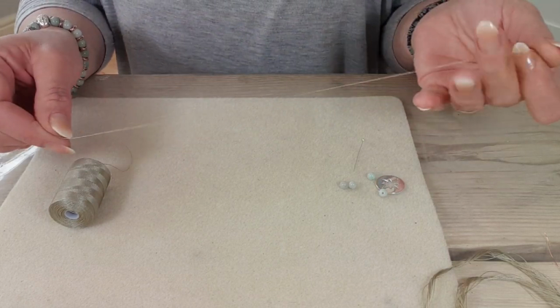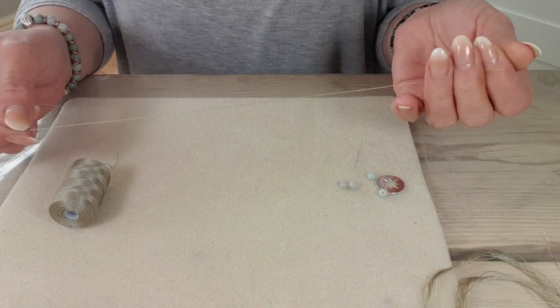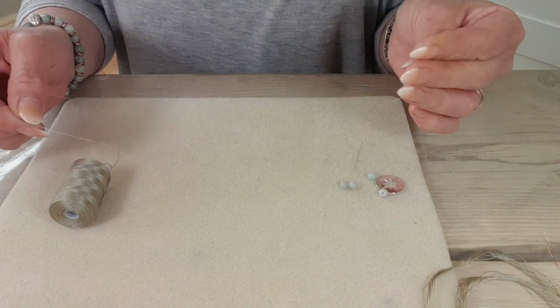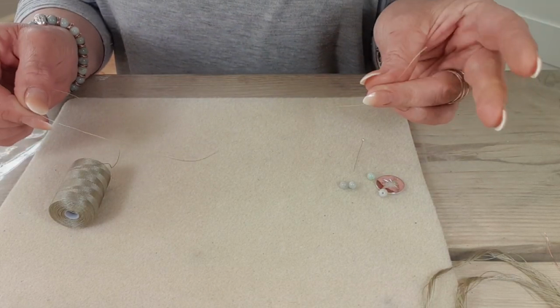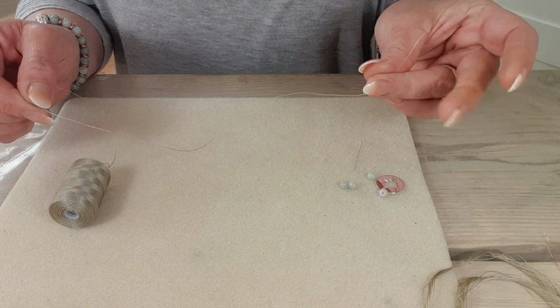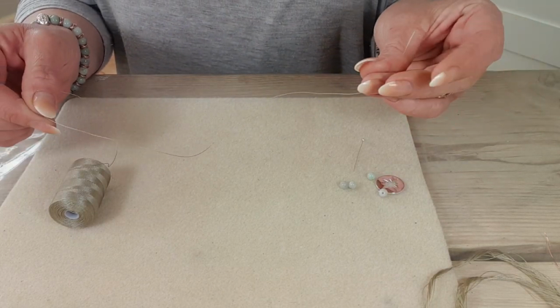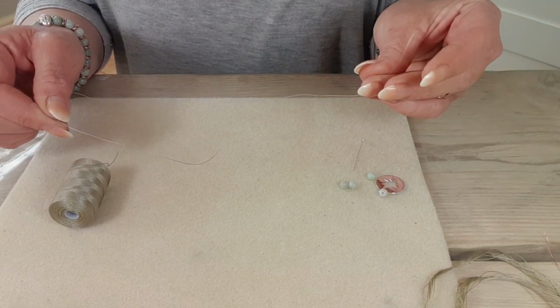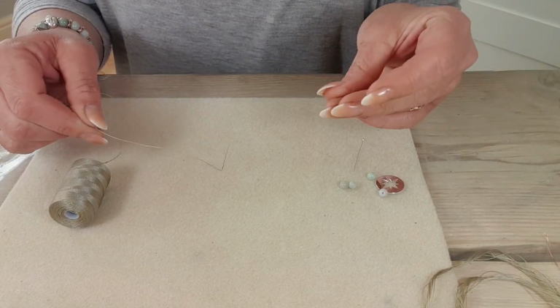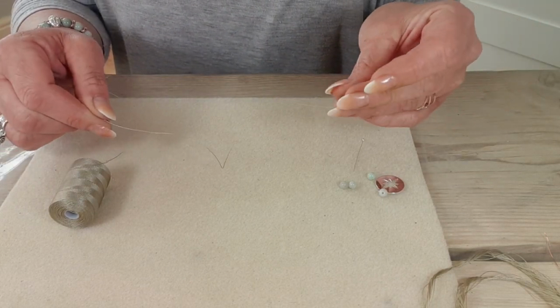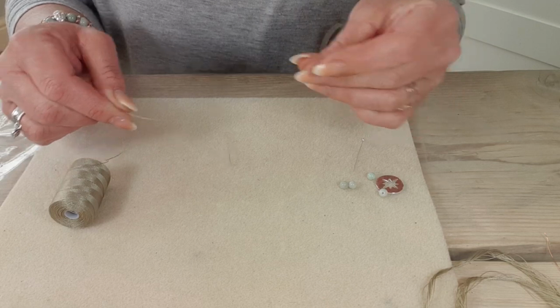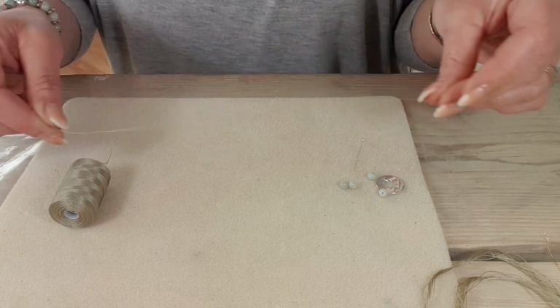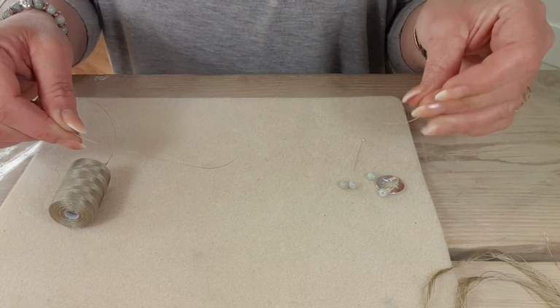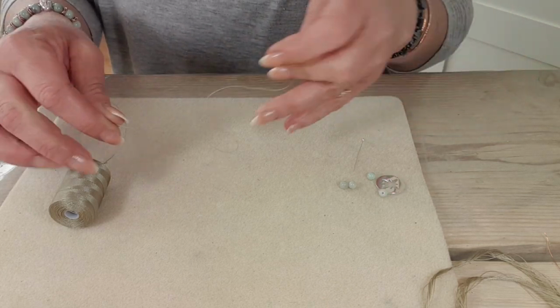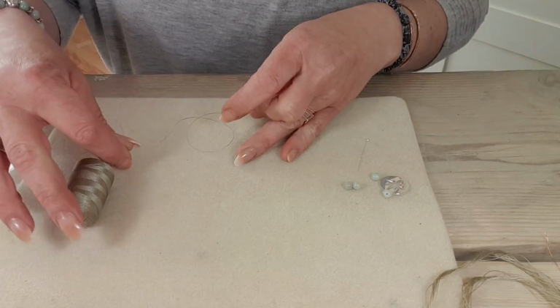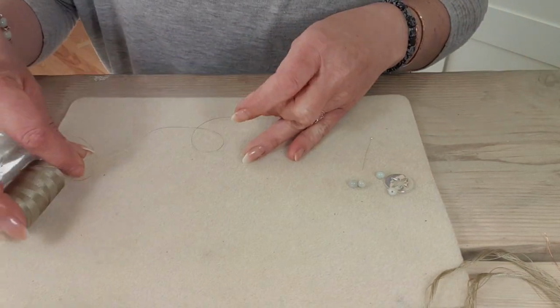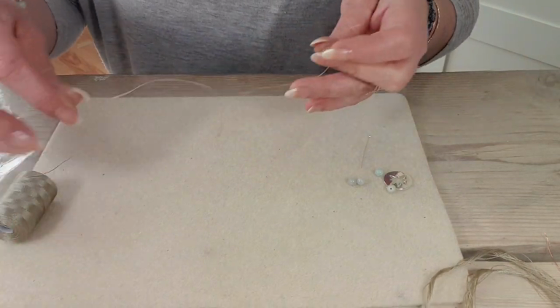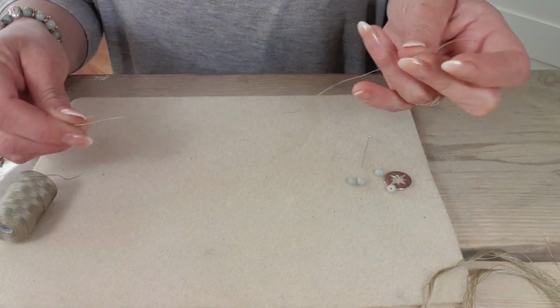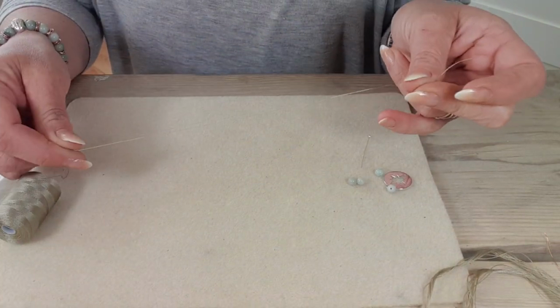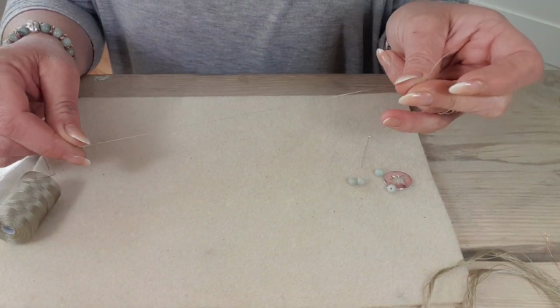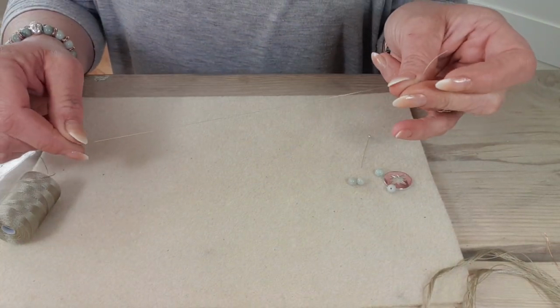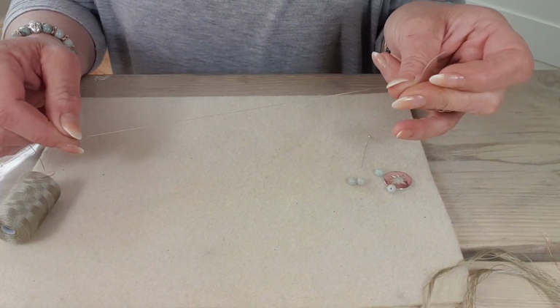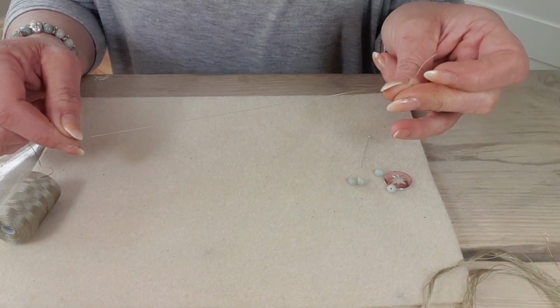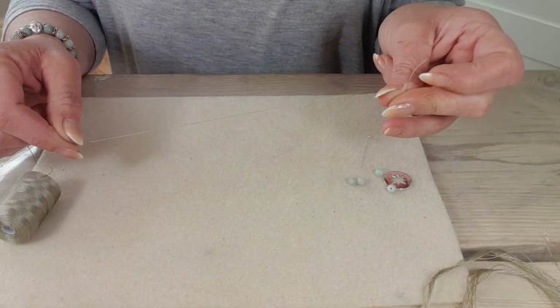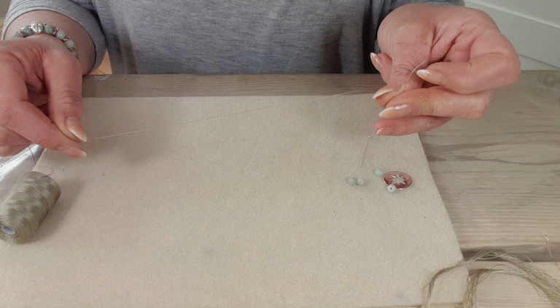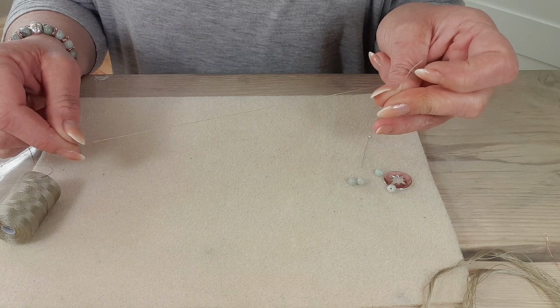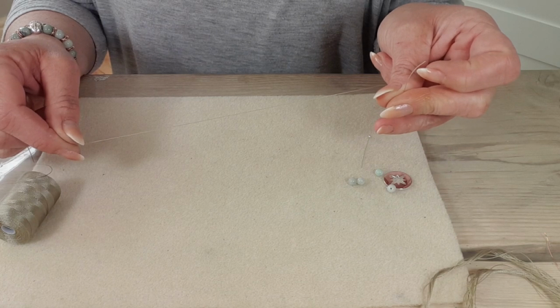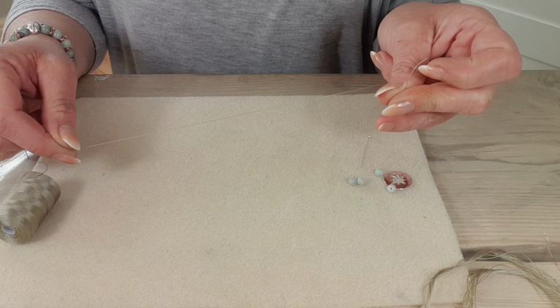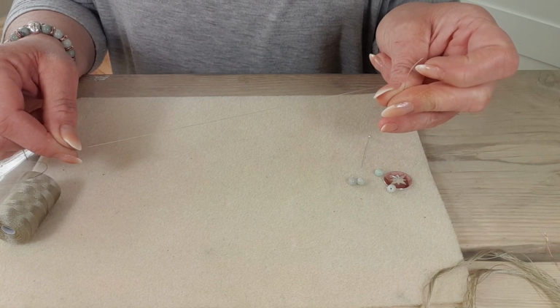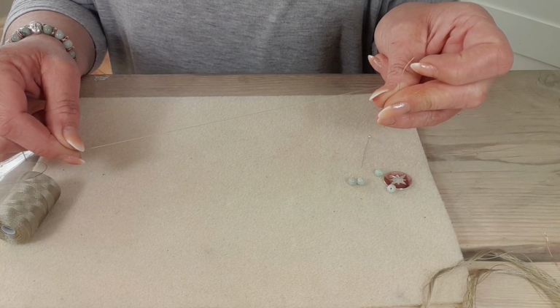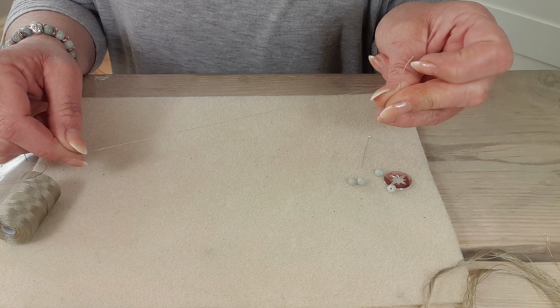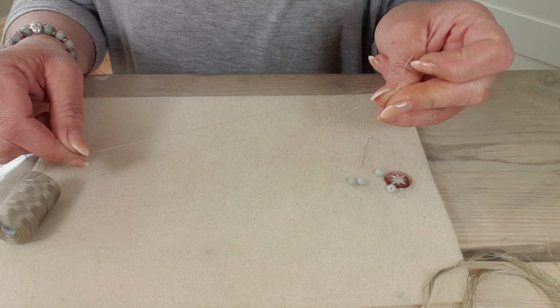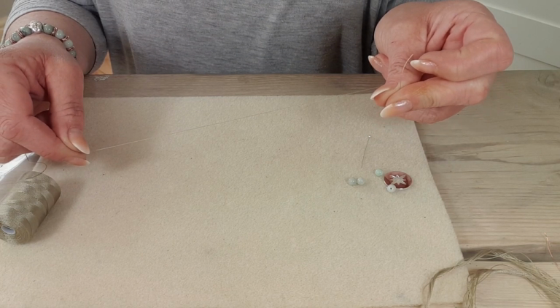I'm going to do this on a very small scale because obviously my hands are going to go out of shot, but it will apply no matter how big you want to make this, or how many layers you want to make as well.